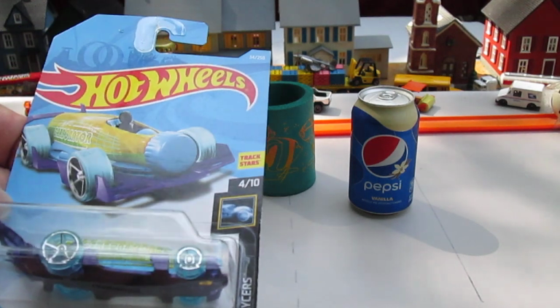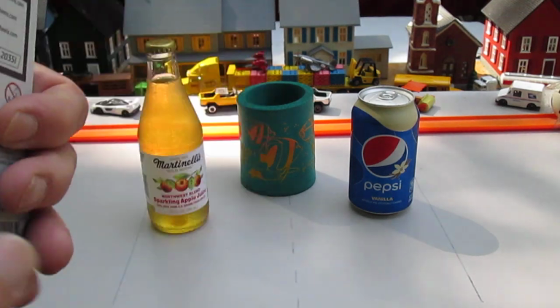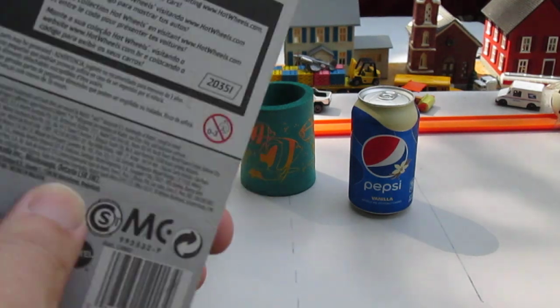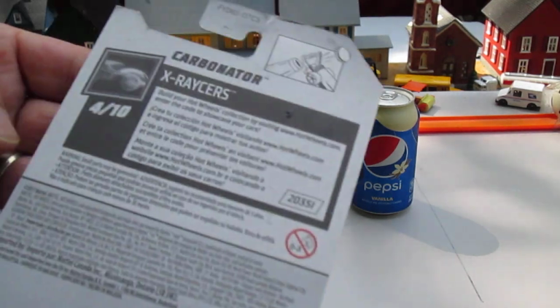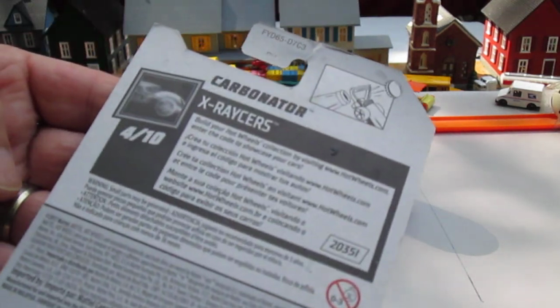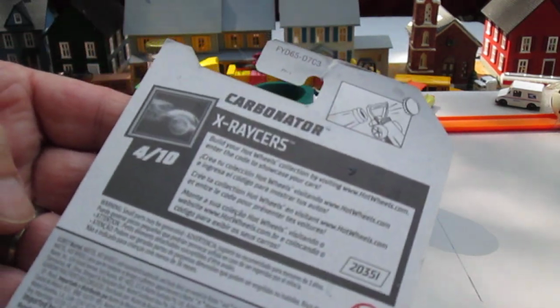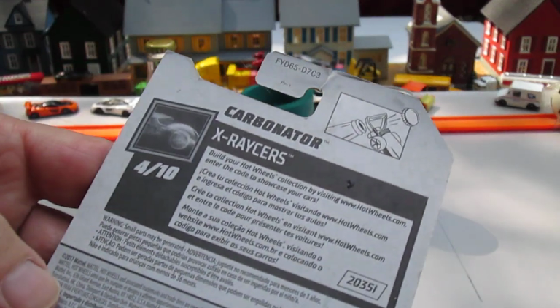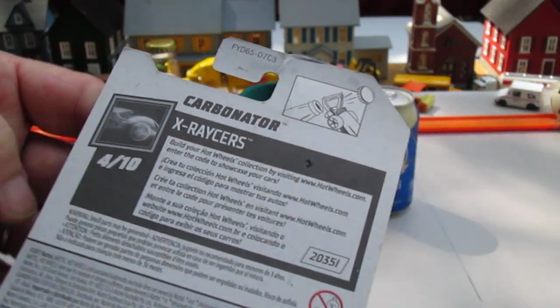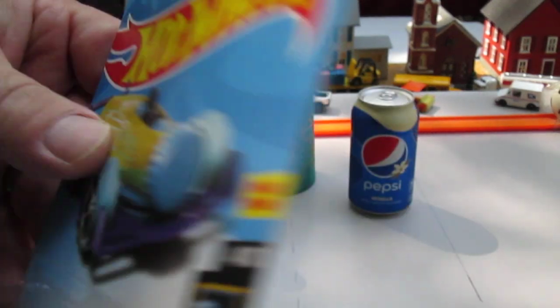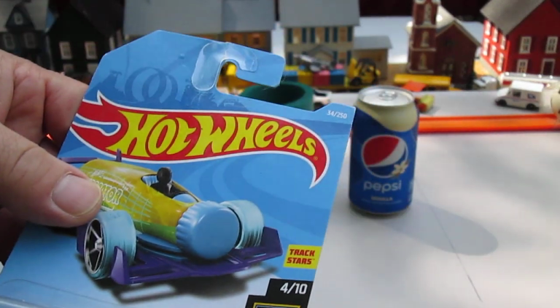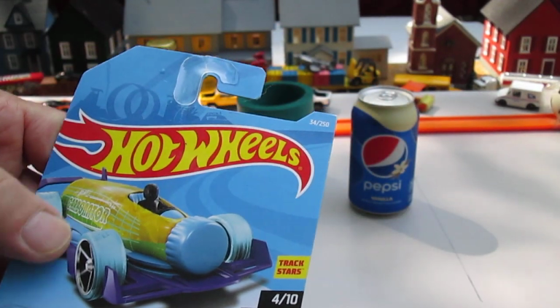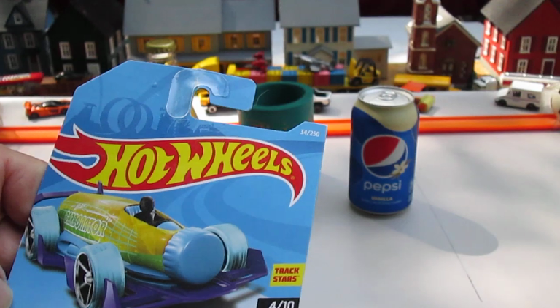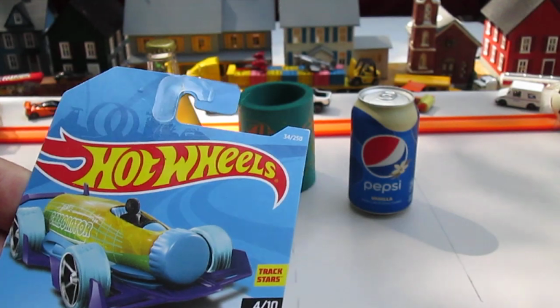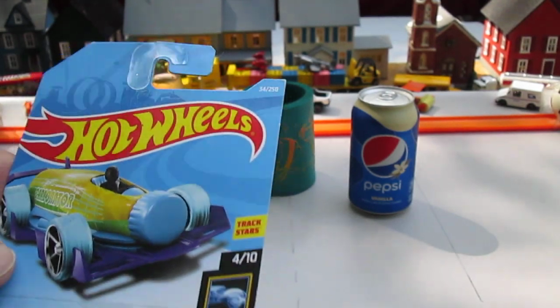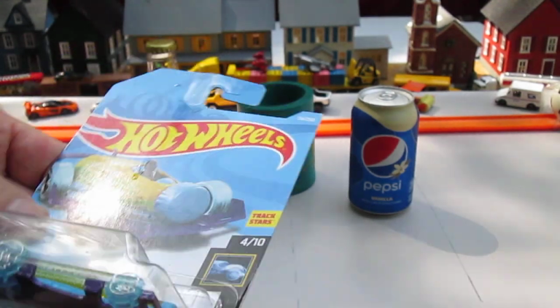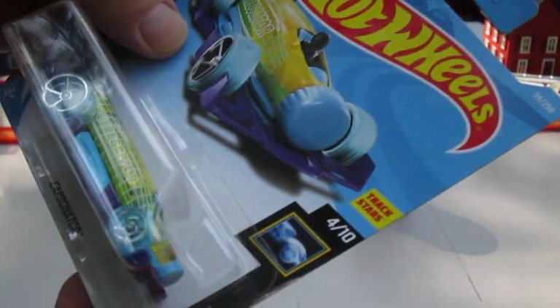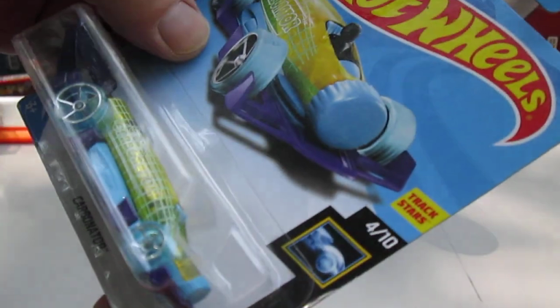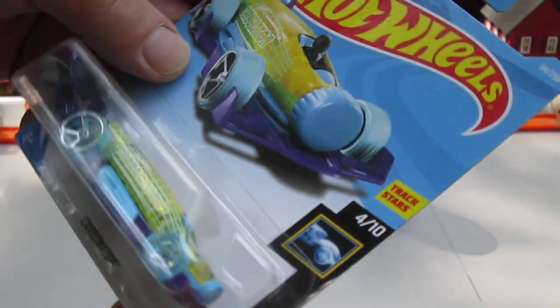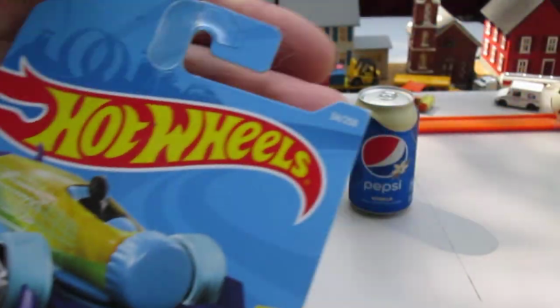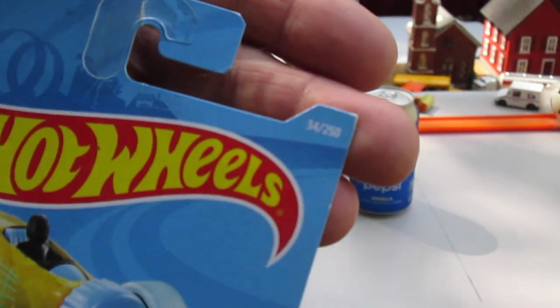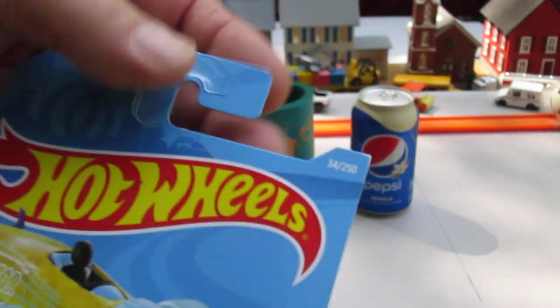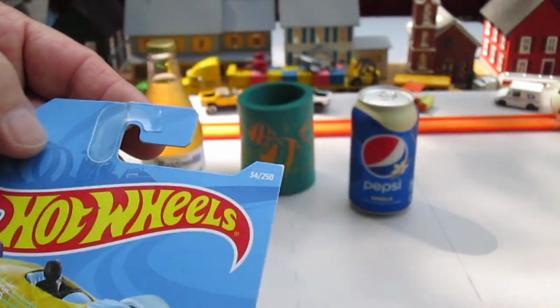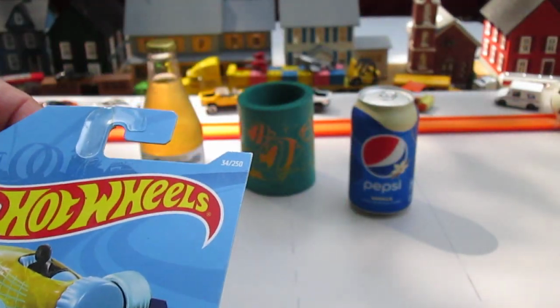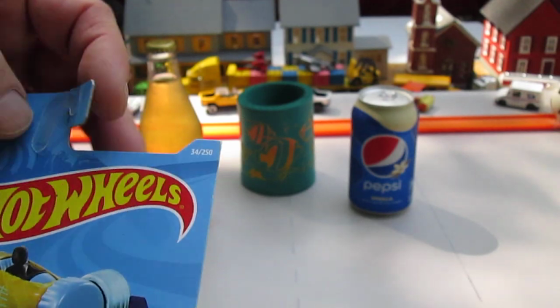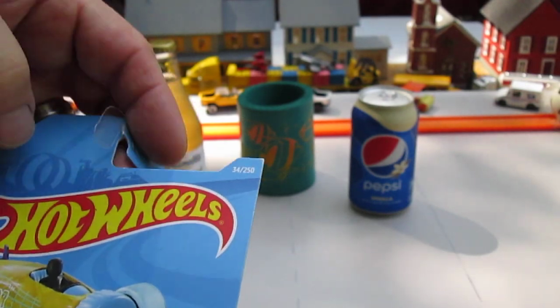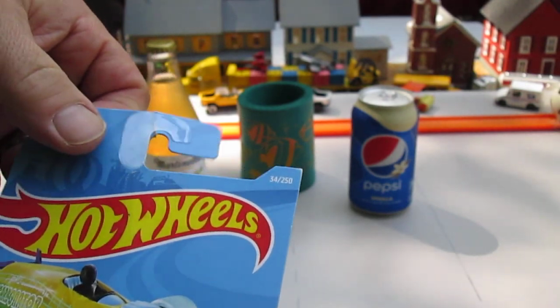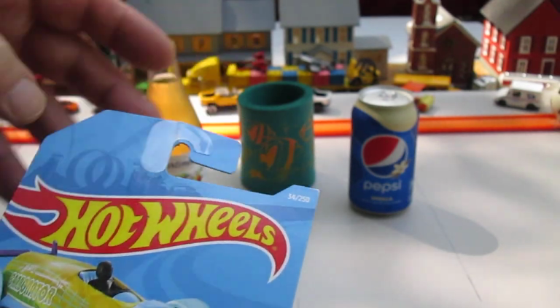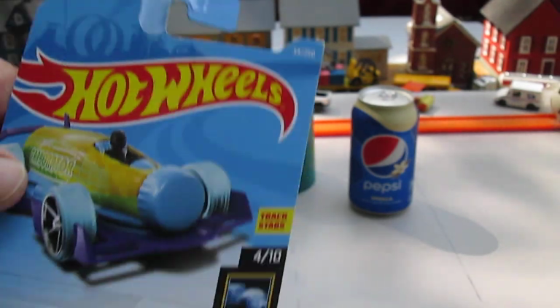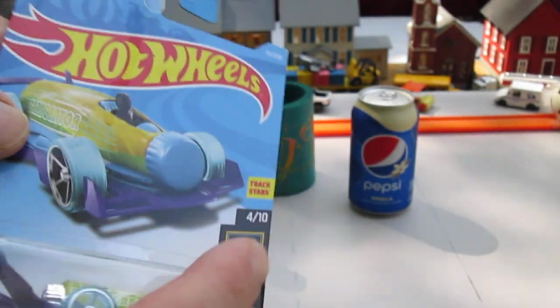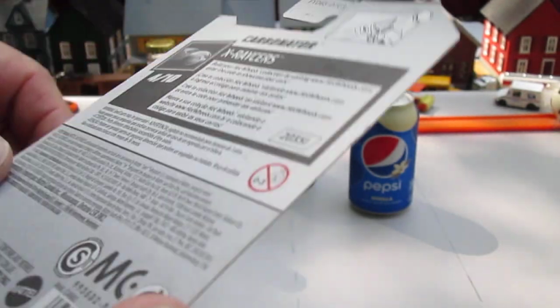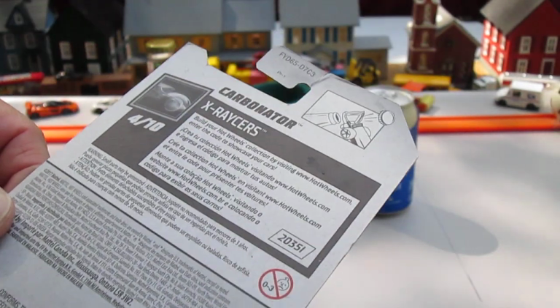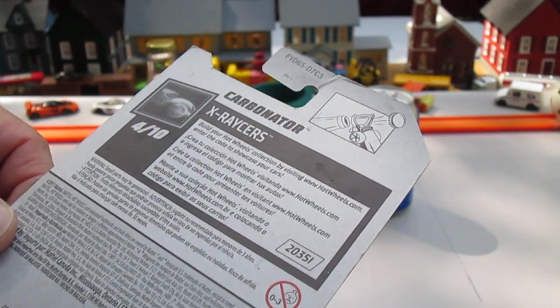It has a 2017 copyright. It's number 34 of 250 in that year, and it's got some damage to the package. I've been holding on to this one for quite a while.